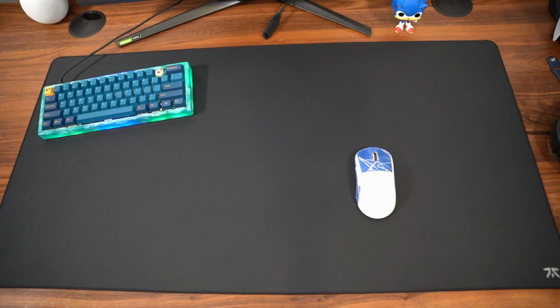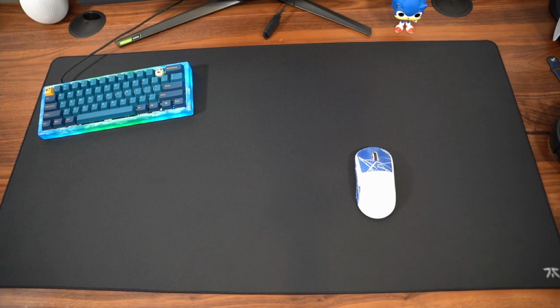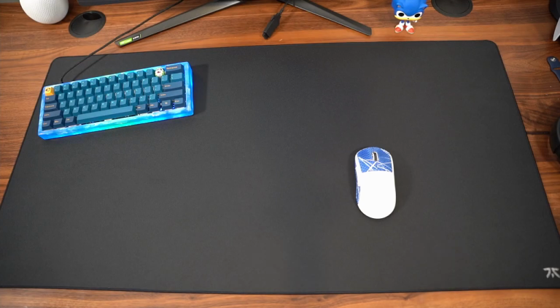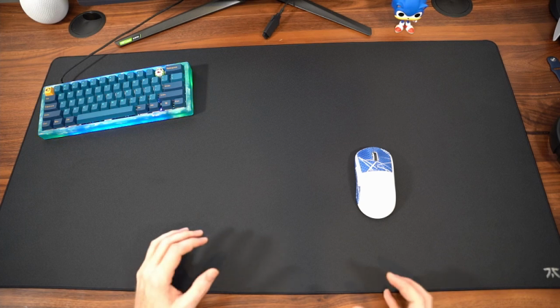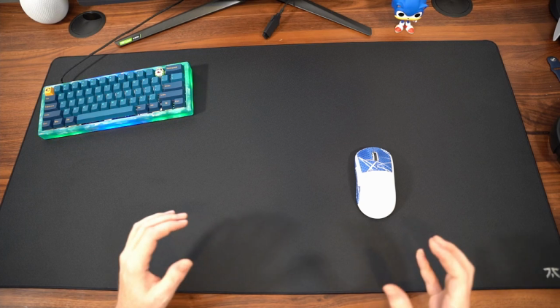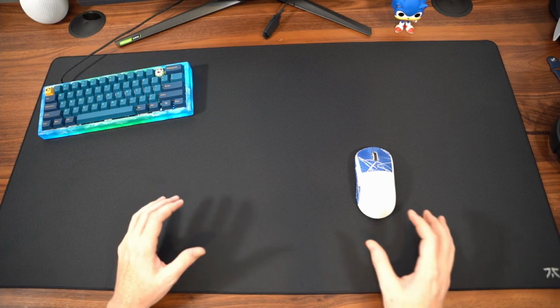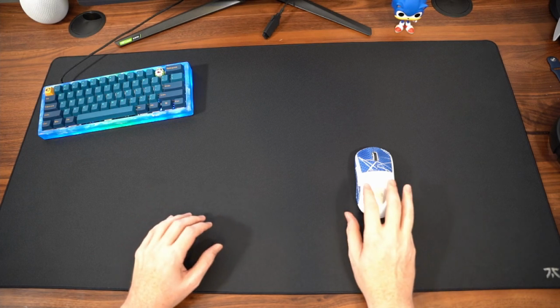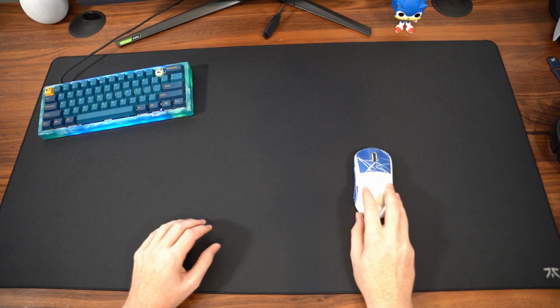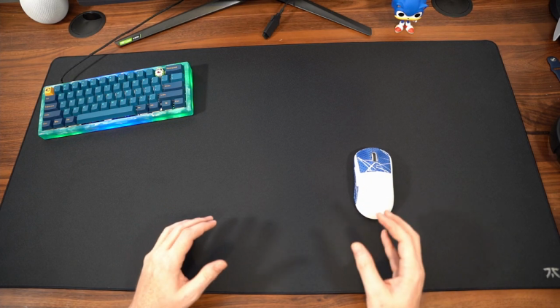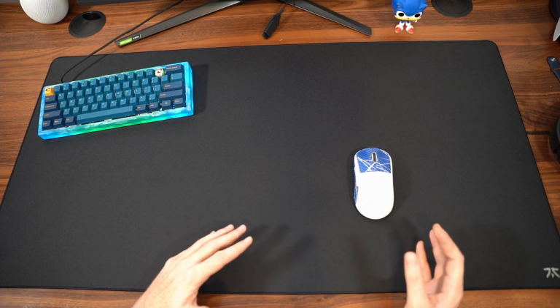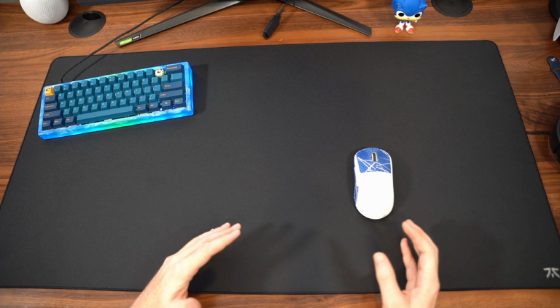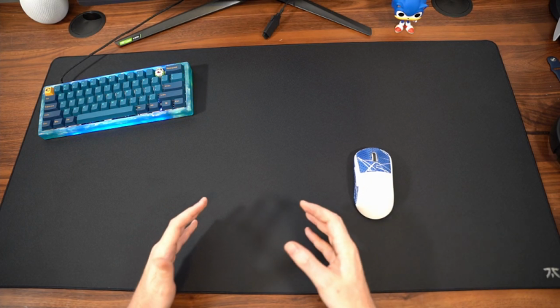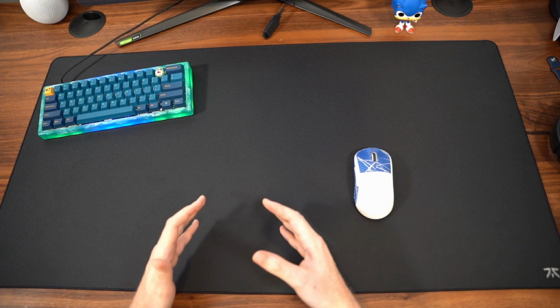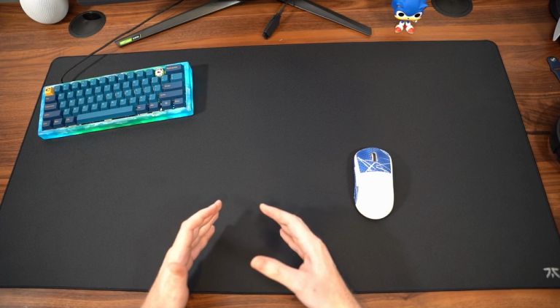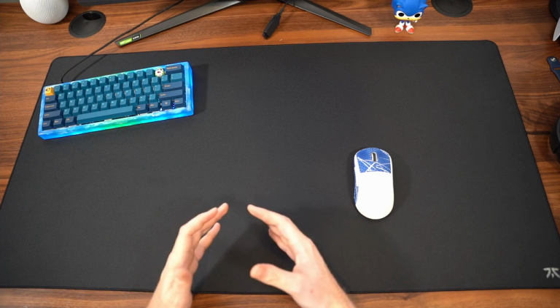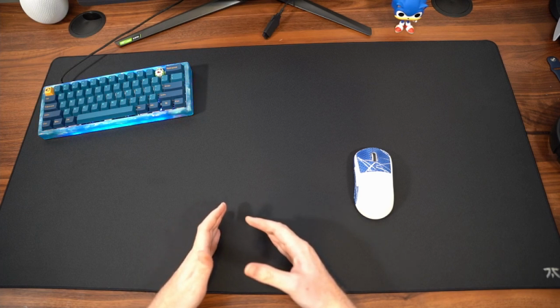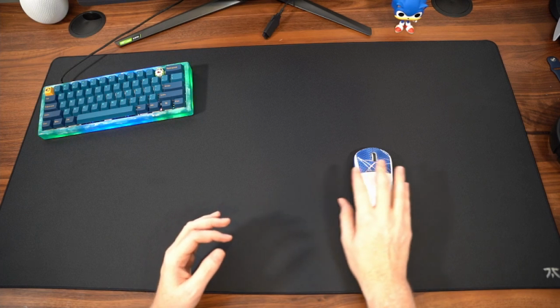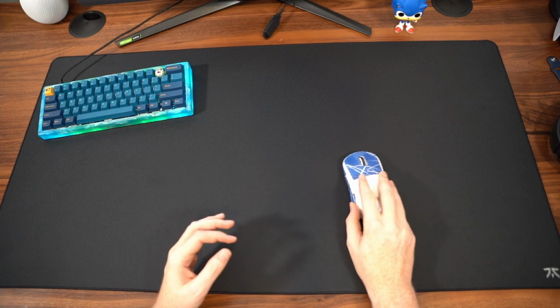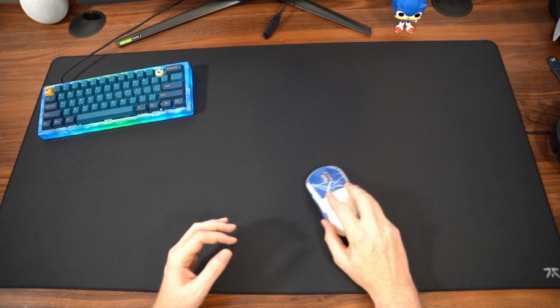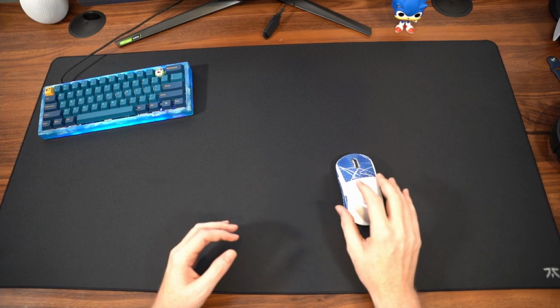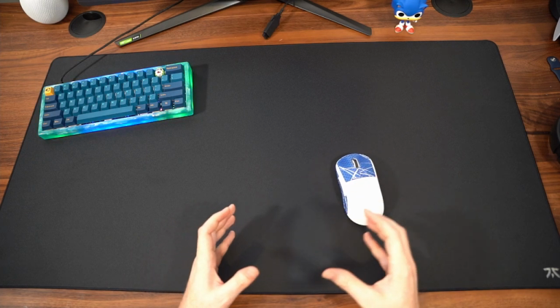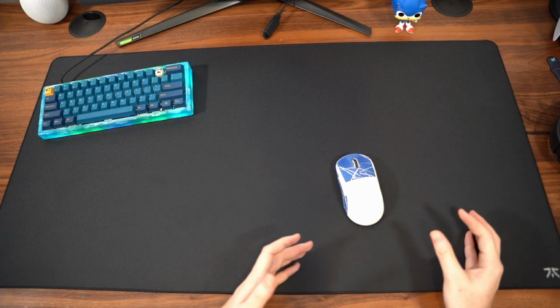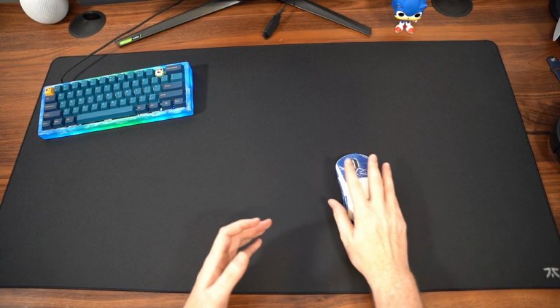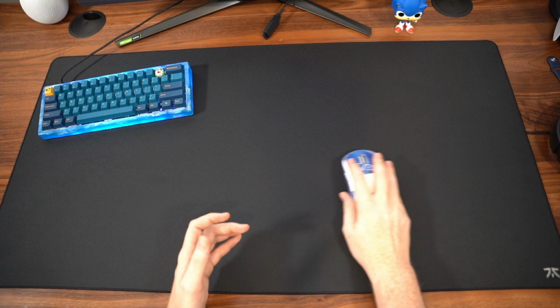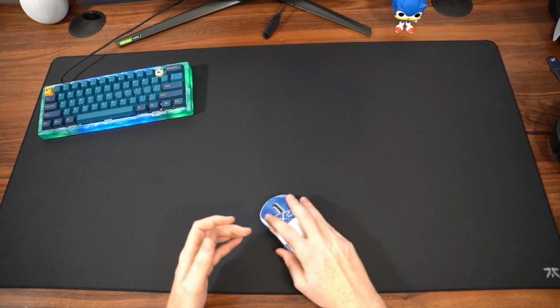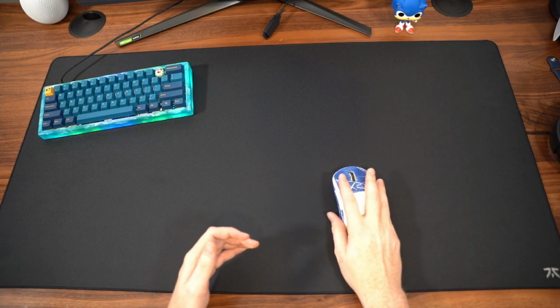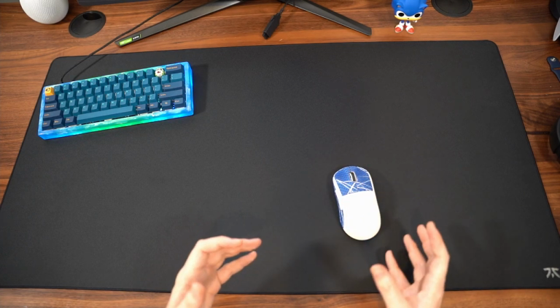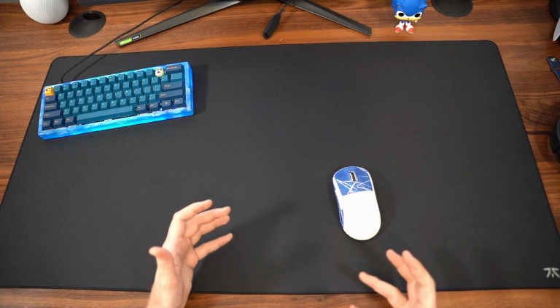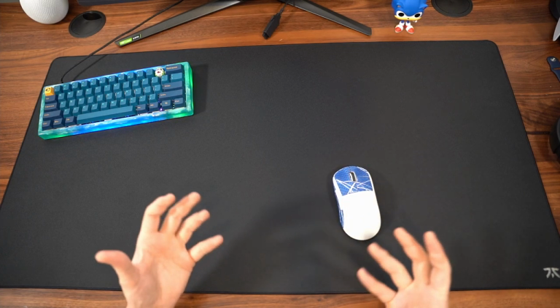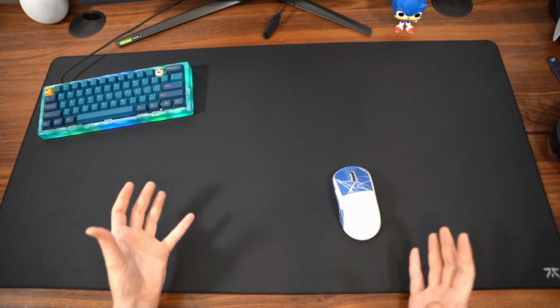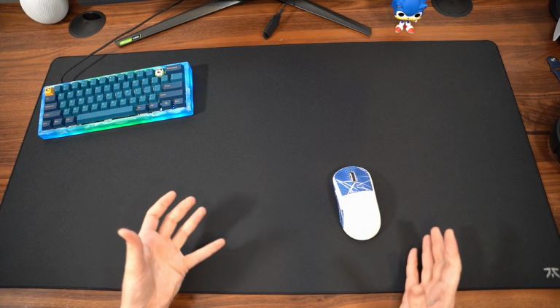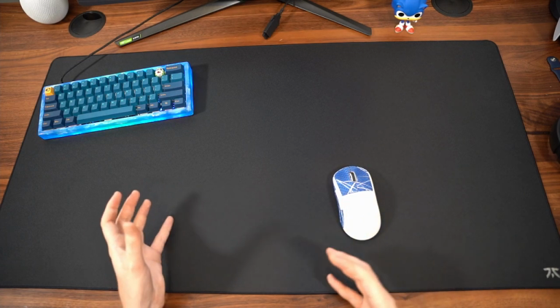I have been using the pad consistently for about a week and a half, and one of the nice things about the pad is it is easy to transition from tac shooters with flicking movements to Apex with primarily tracking movements. I think that the pad does a very, very good job for both.